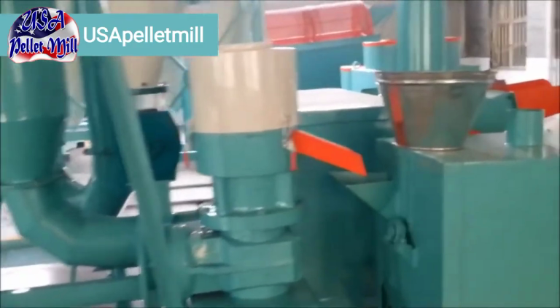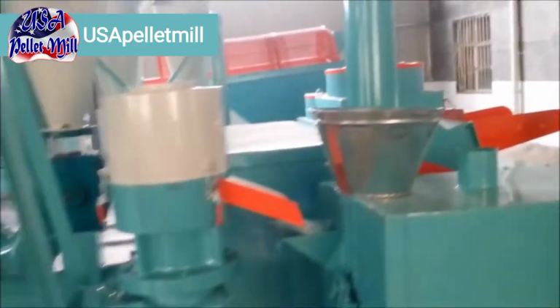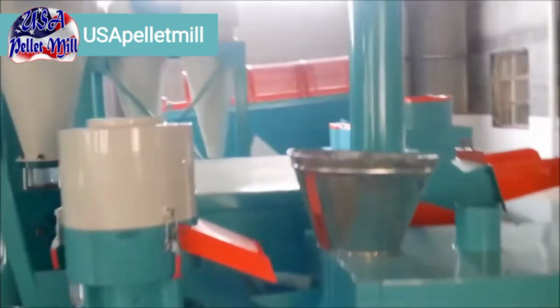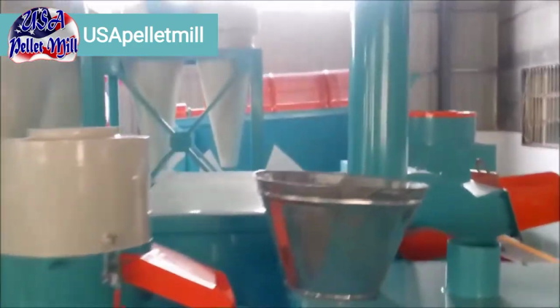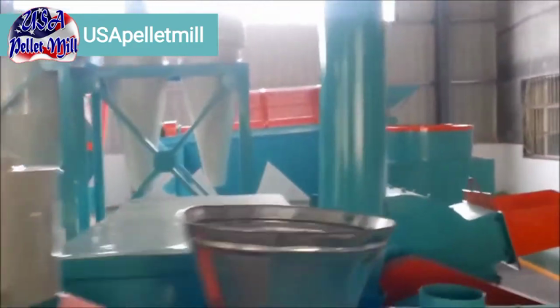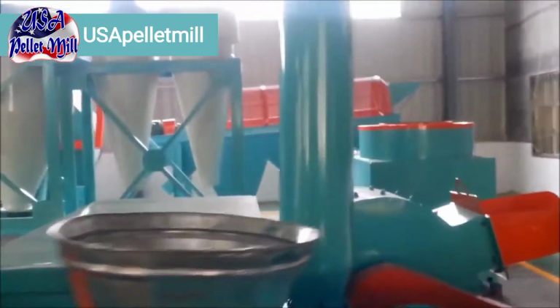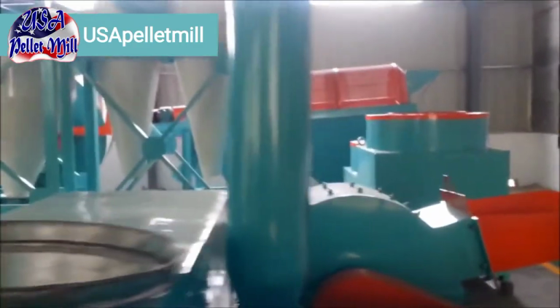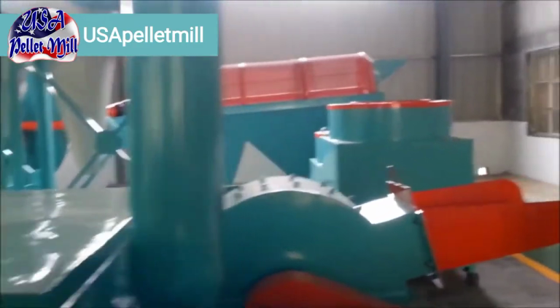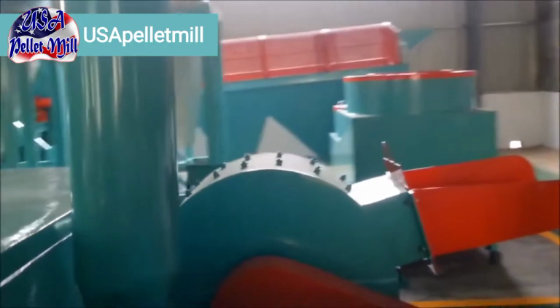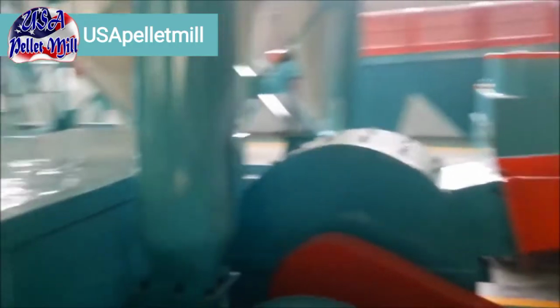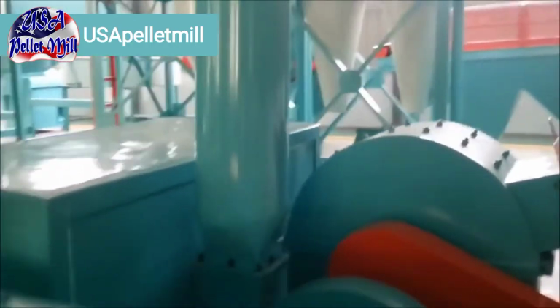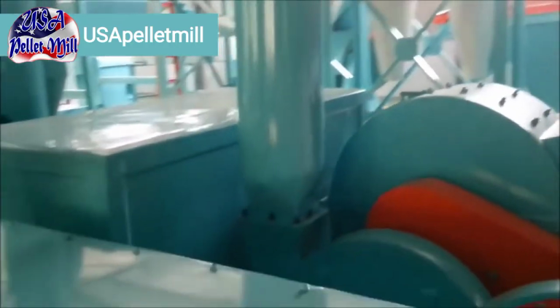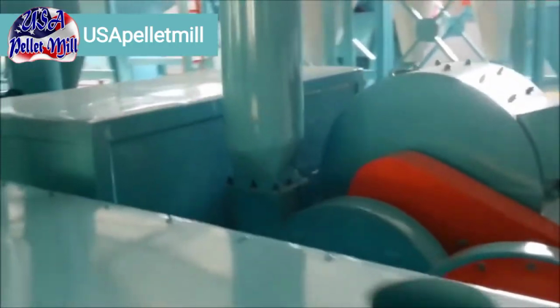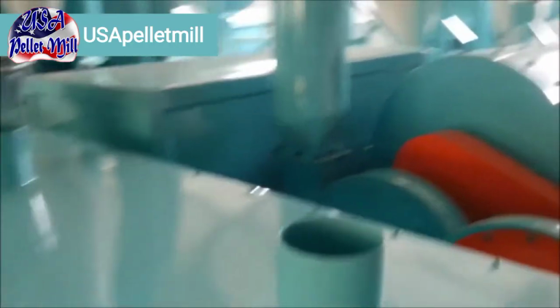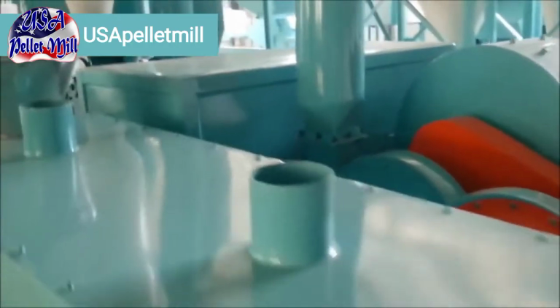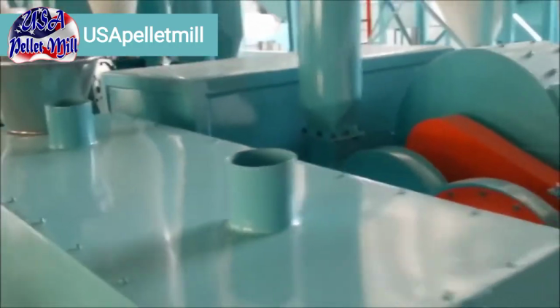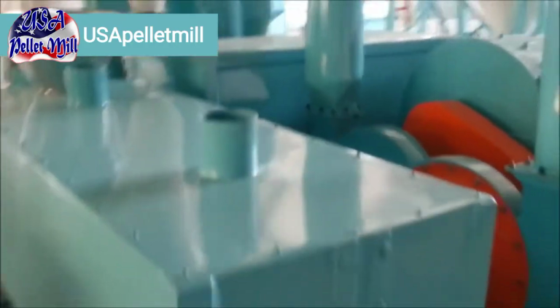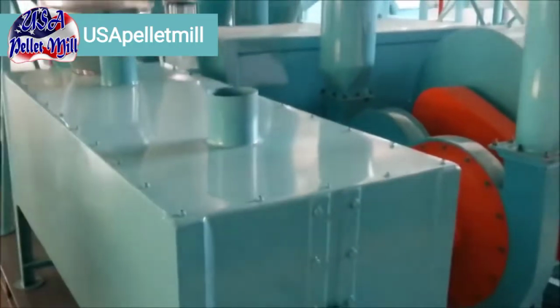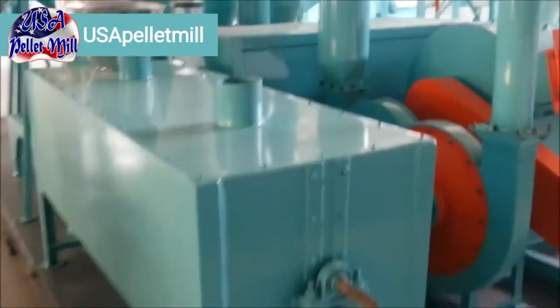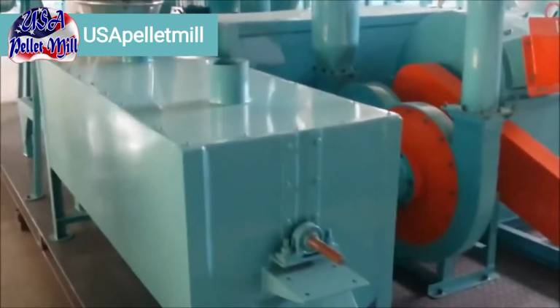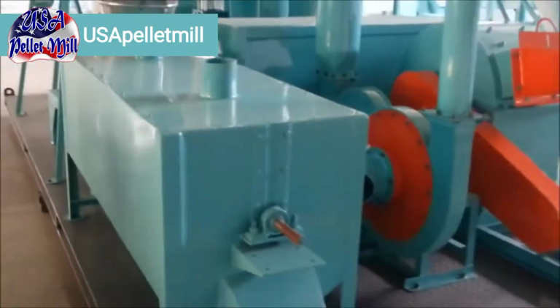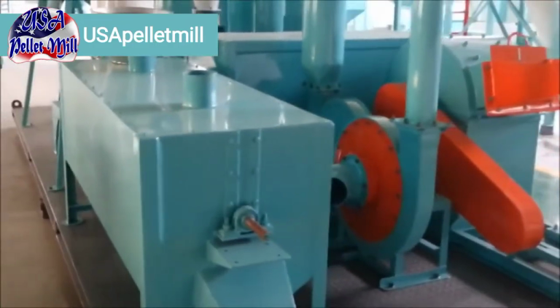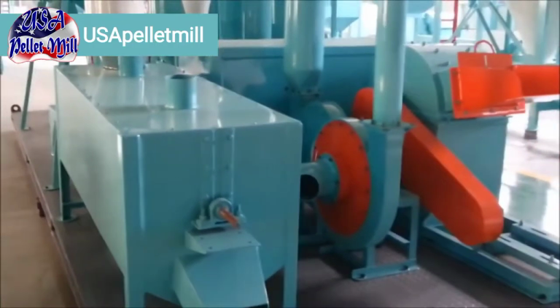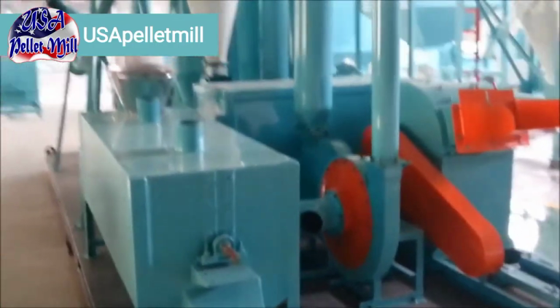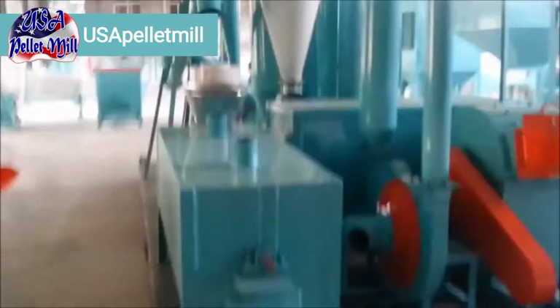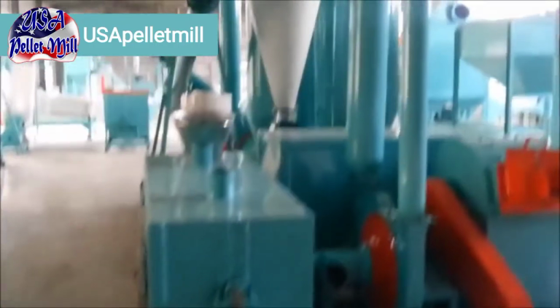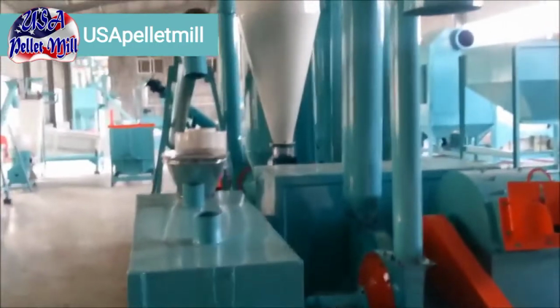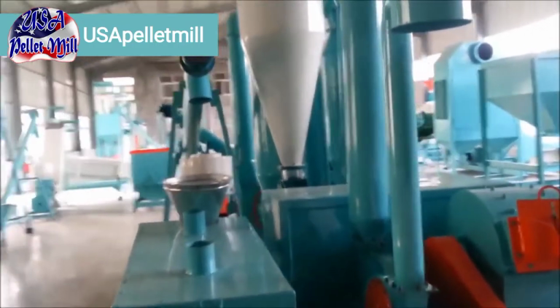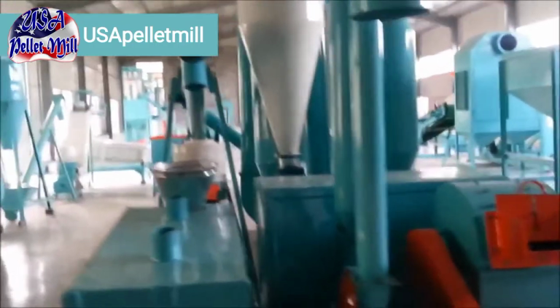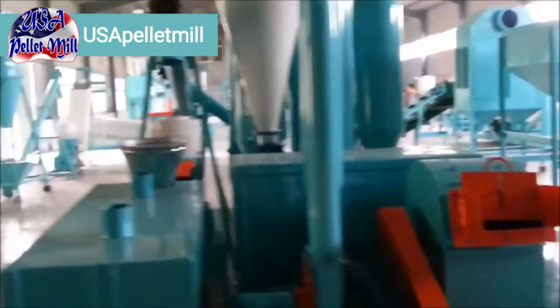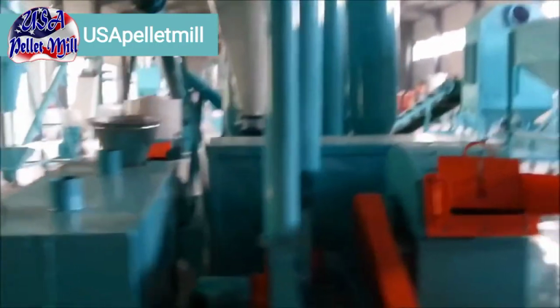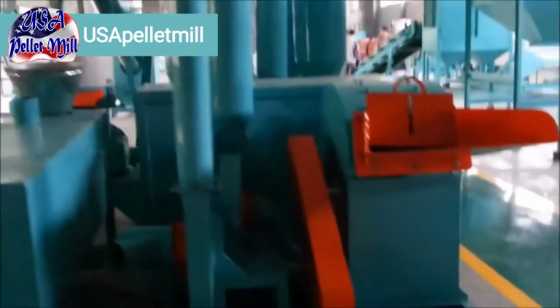This particular setup would be ideal for making wood pellets — leaves, wood, little twigs and branches and so forth. It will not process whole wood branches; you would need to put a chipper first before the material goes into the hammer mill.